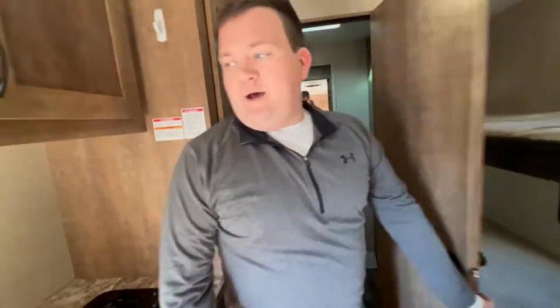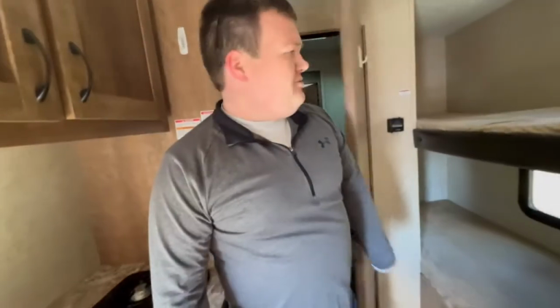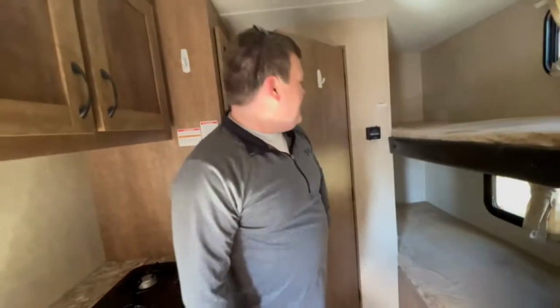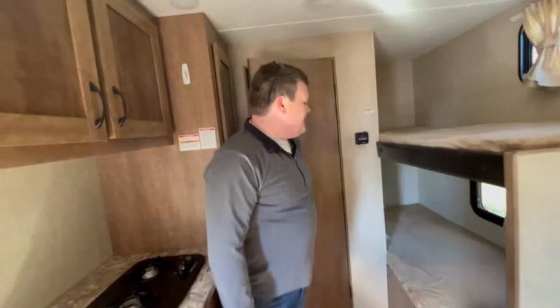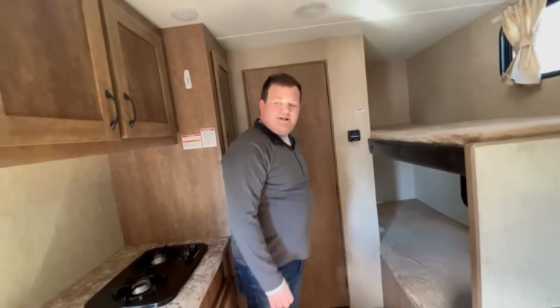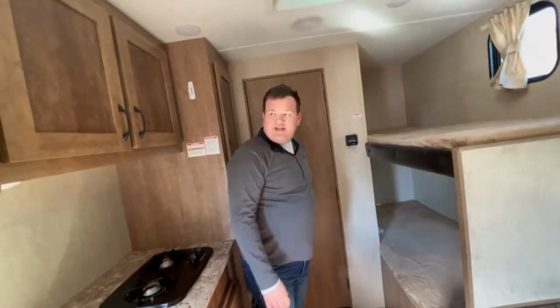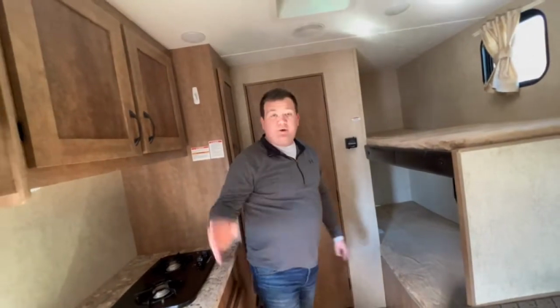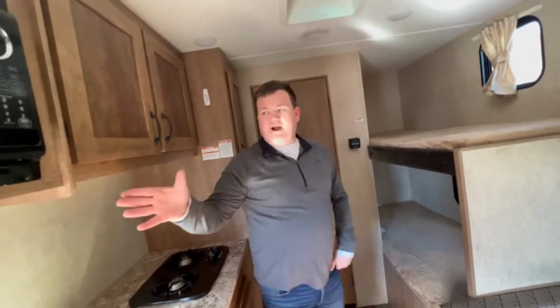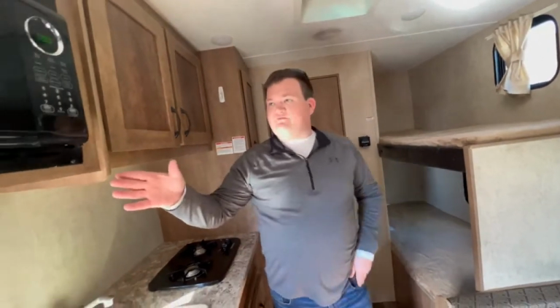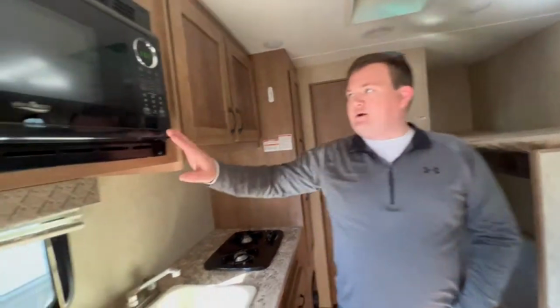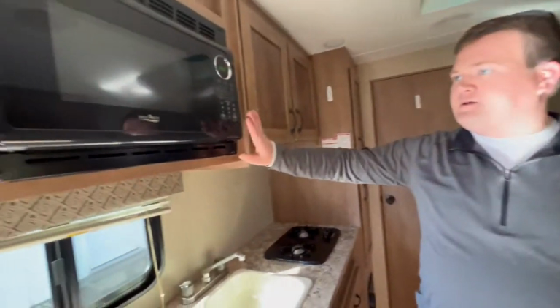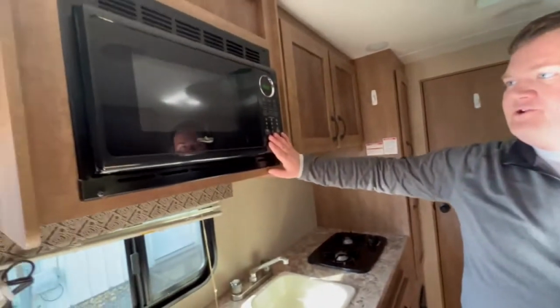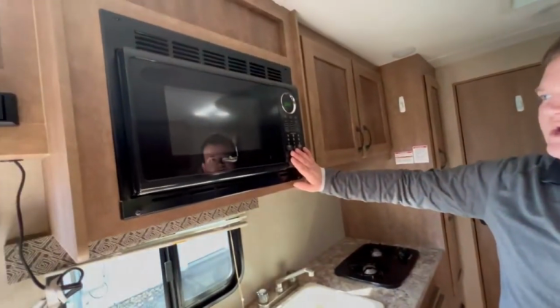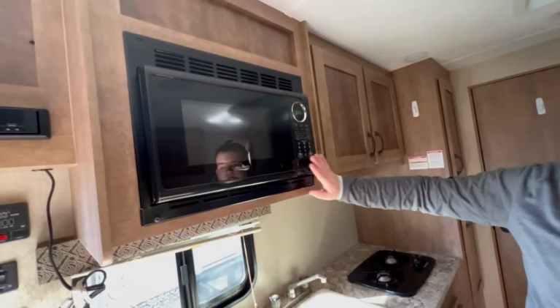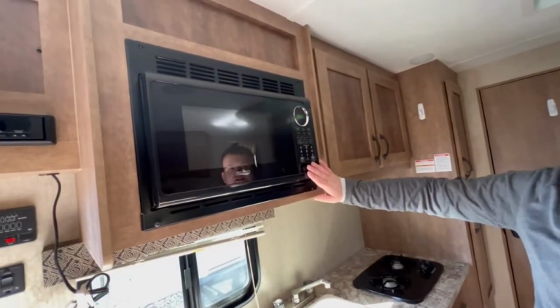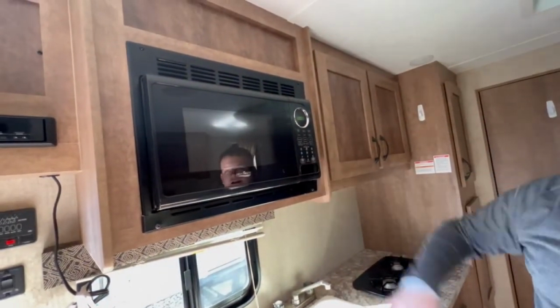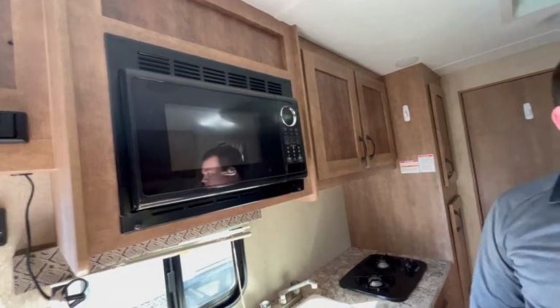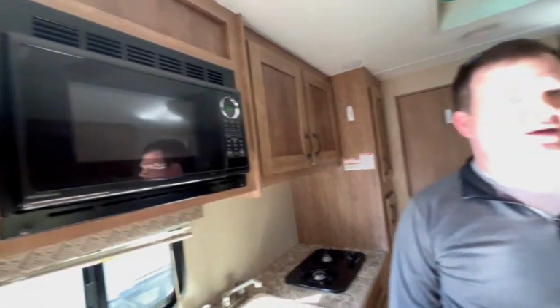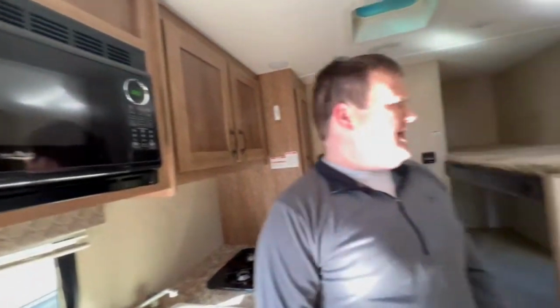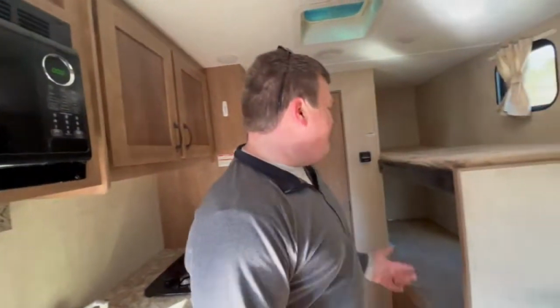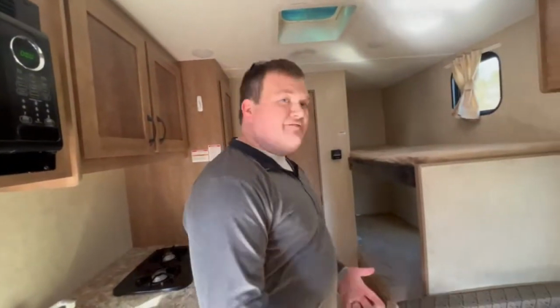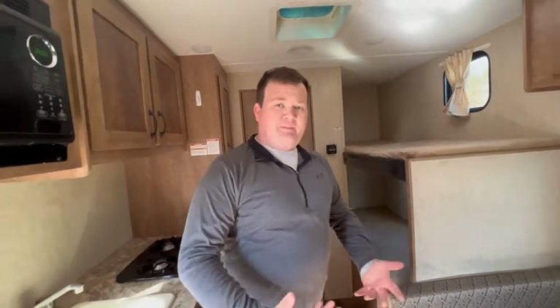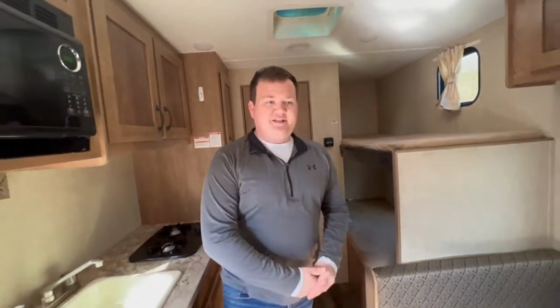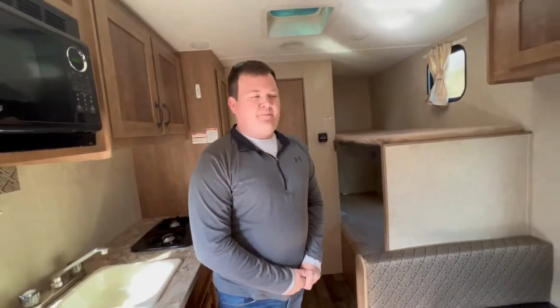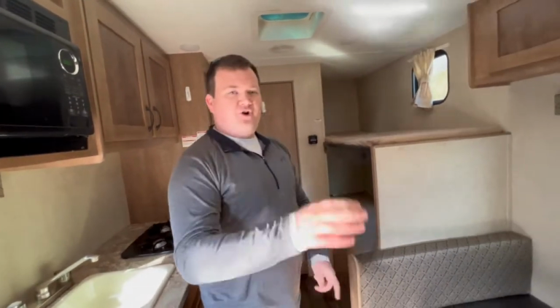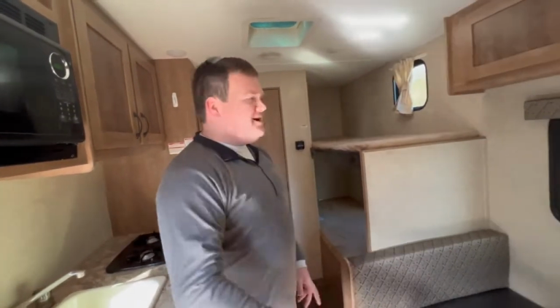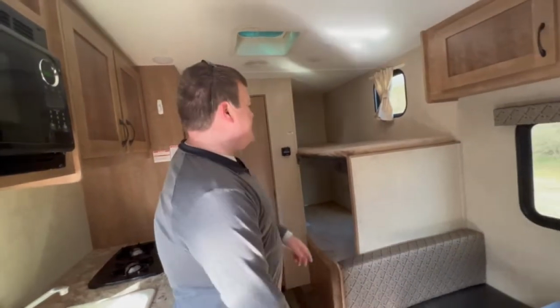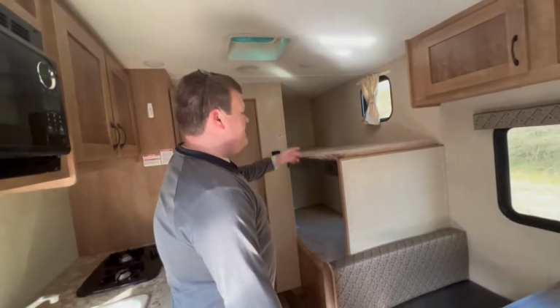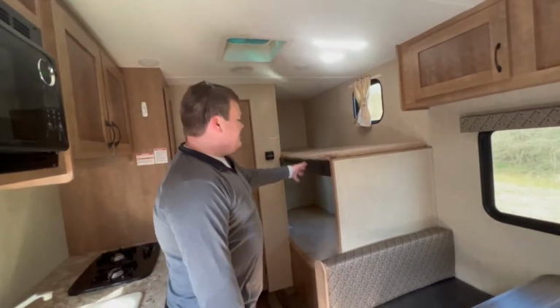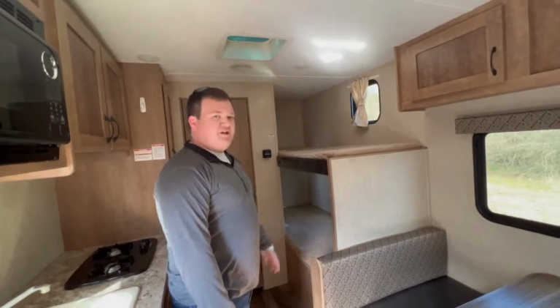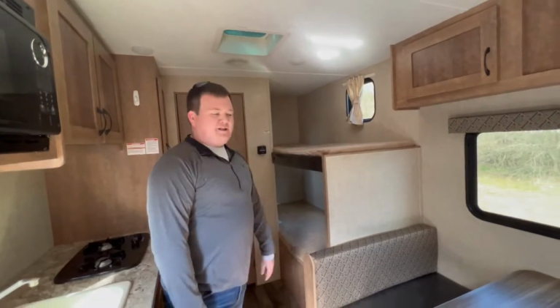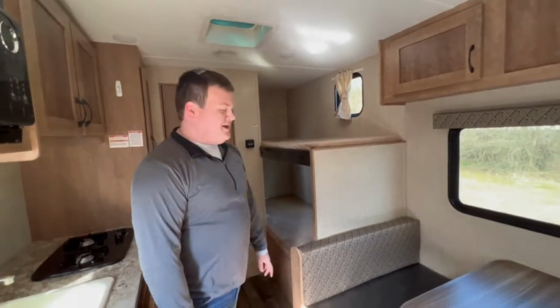There's also a microwave in here — it operates just like at home. You have four beds in this camper: a queen bed up front, two bunks in the back, and a dinette bed.